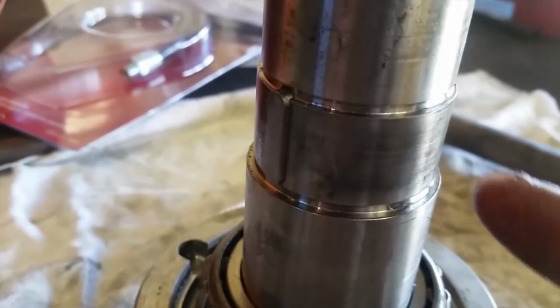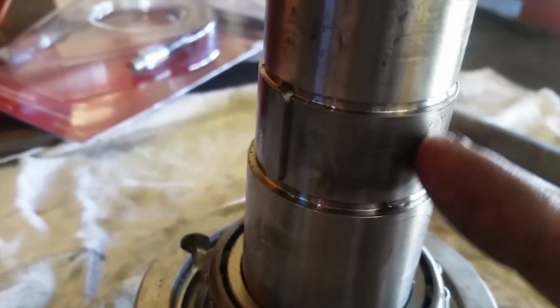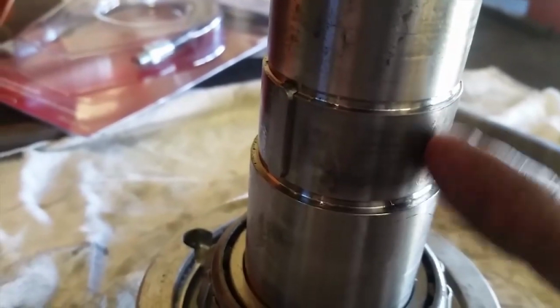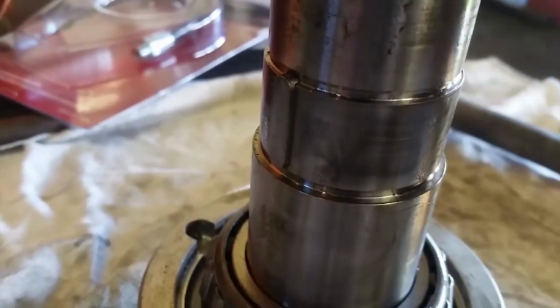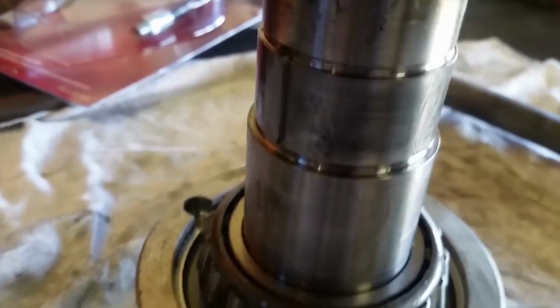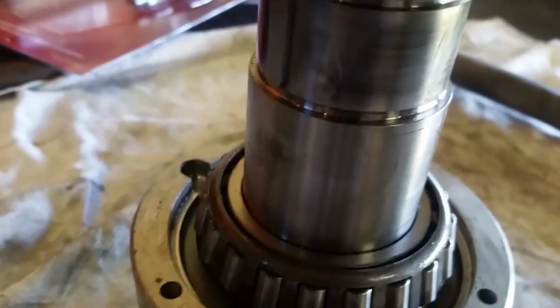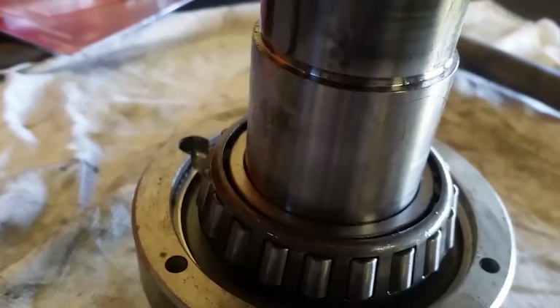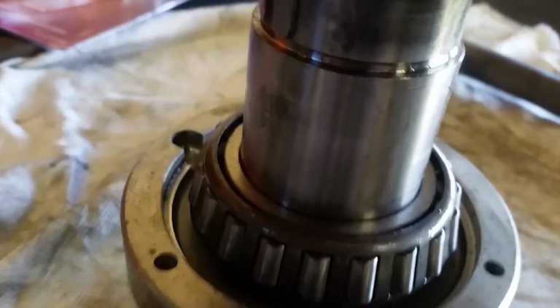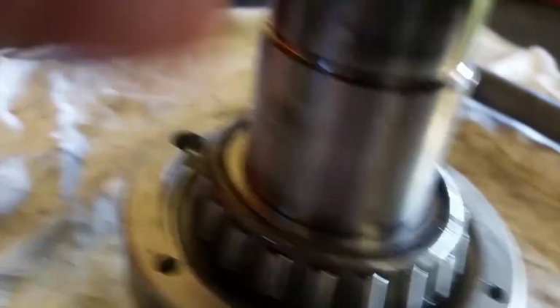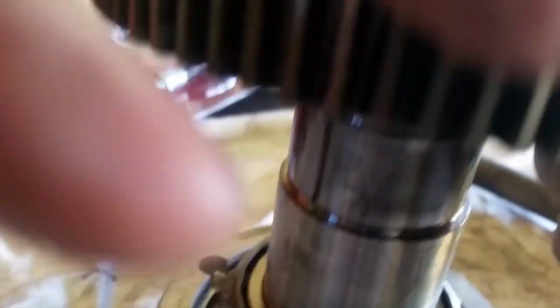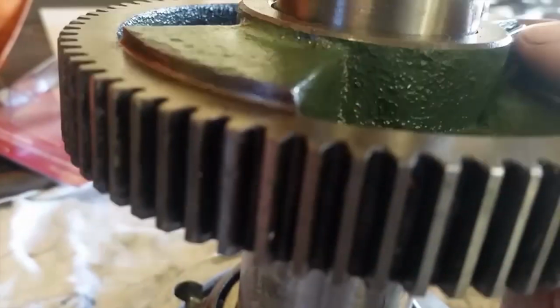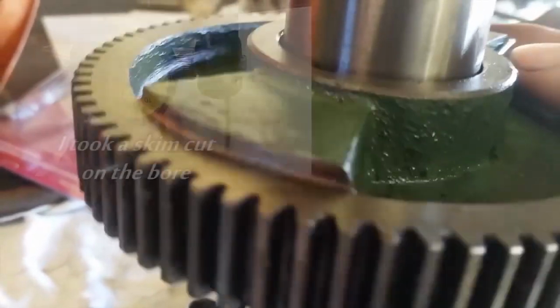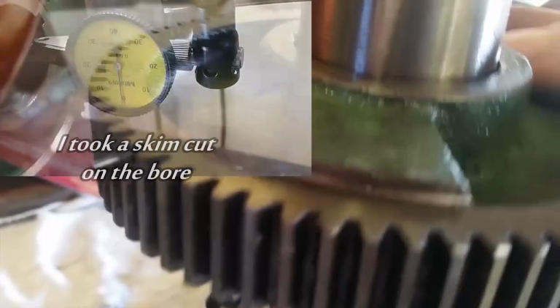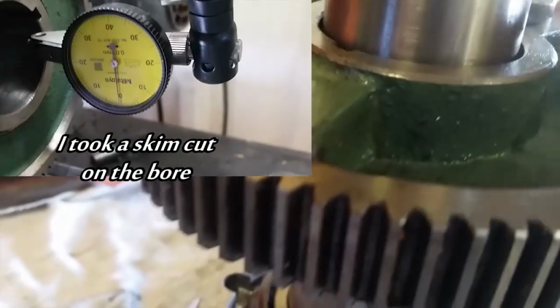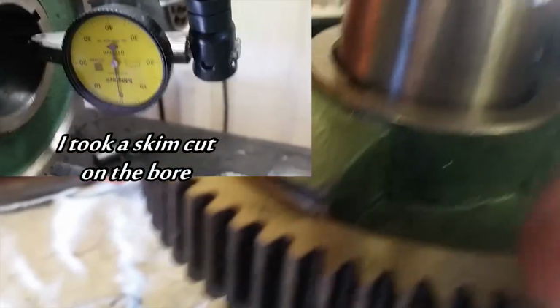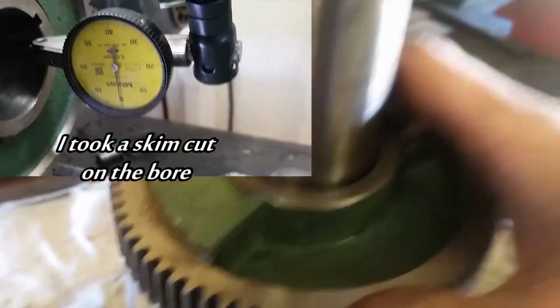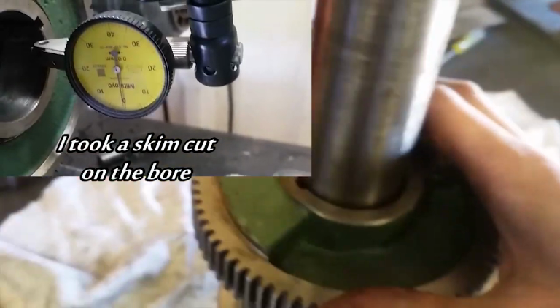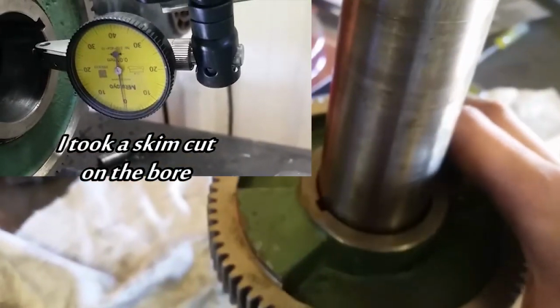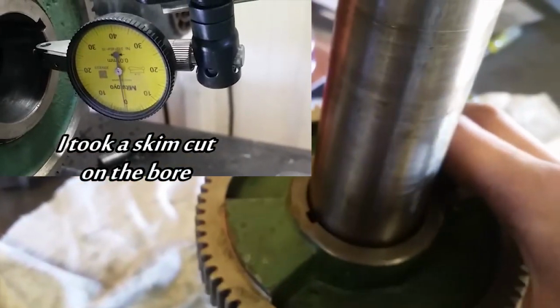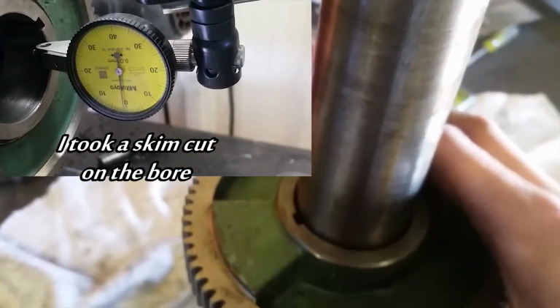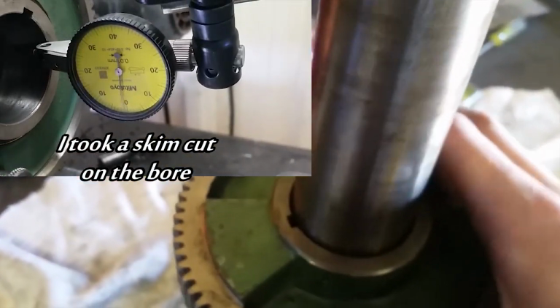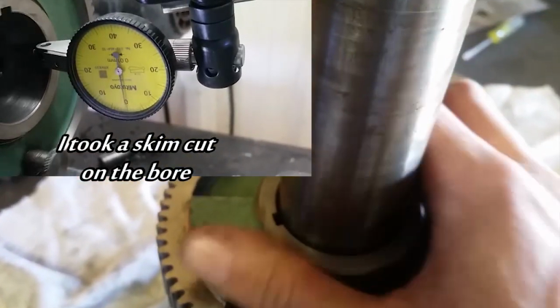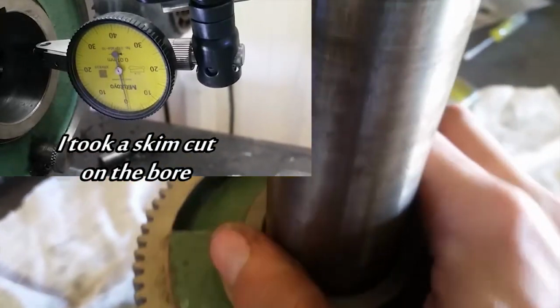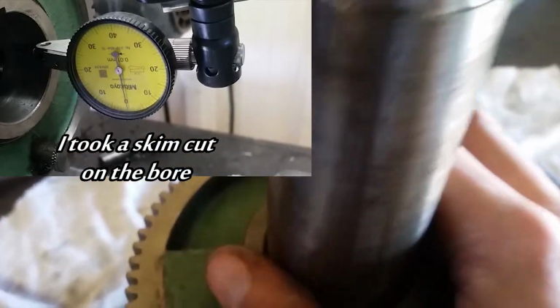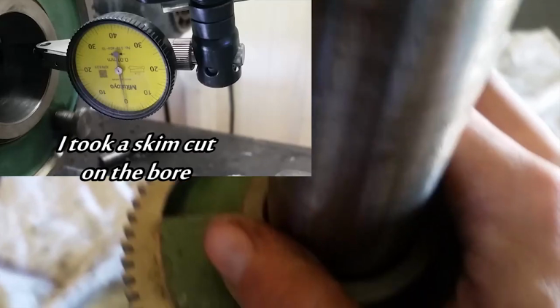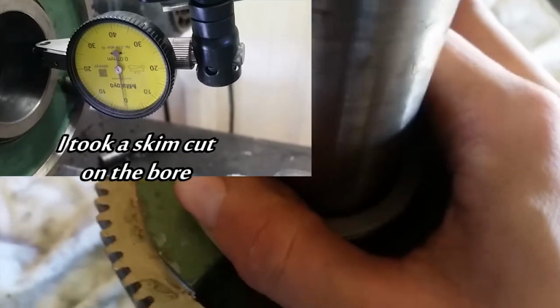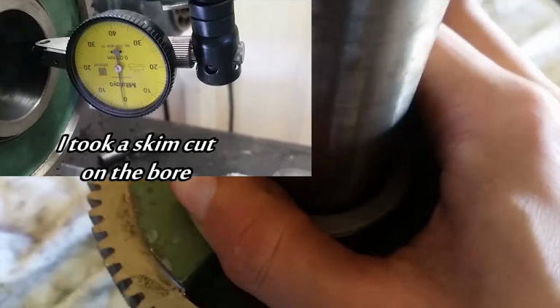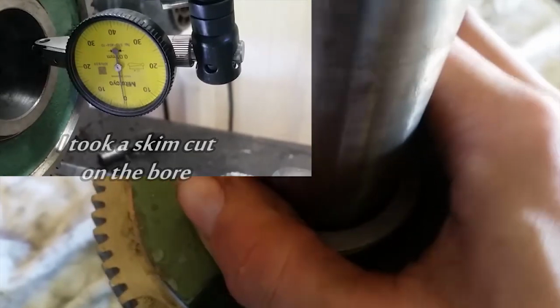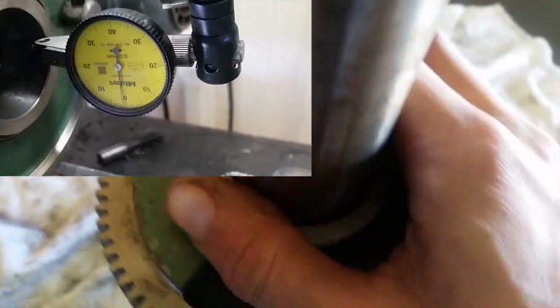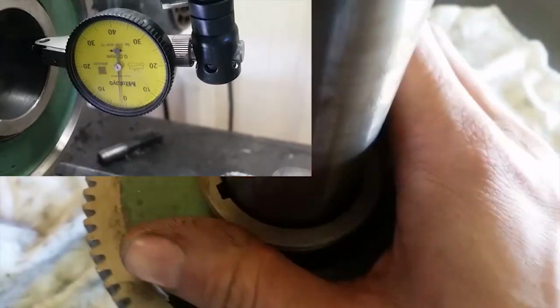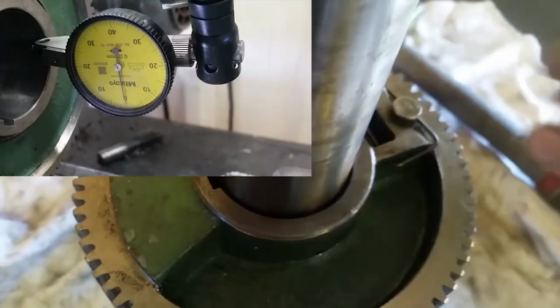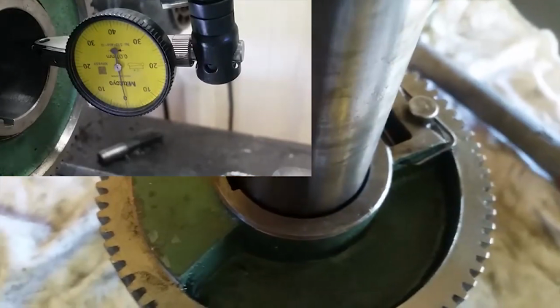I've got a problem with this section of the shaft — that's where the gear seats. It's badly damaged. I think when I was hammering earlier I messed up that gear surface. There it is.